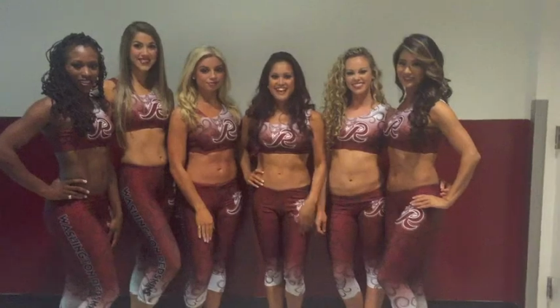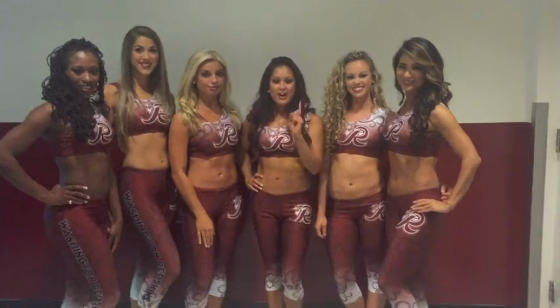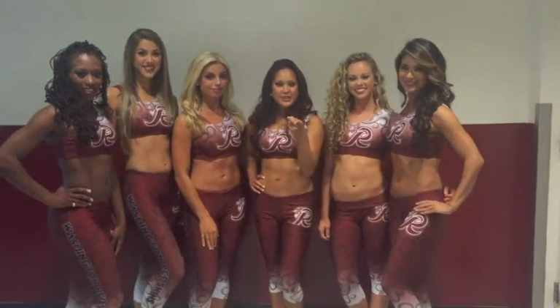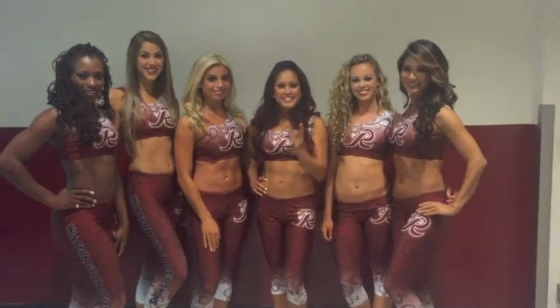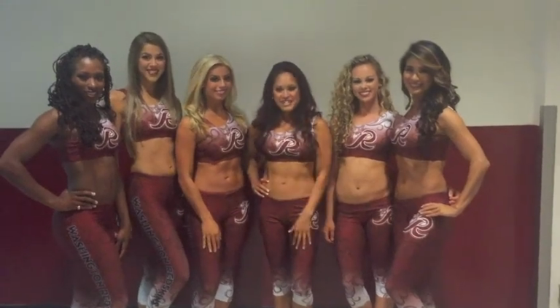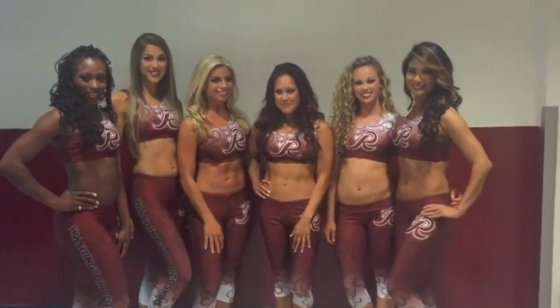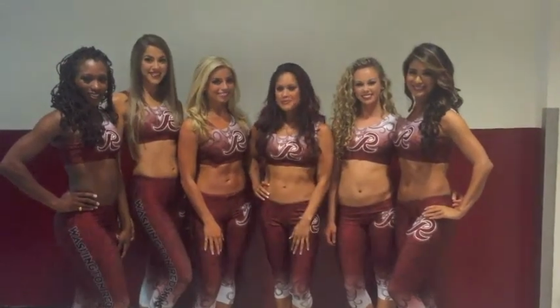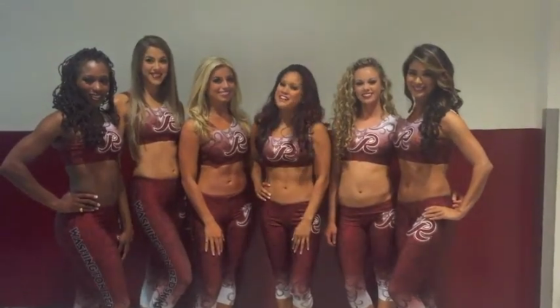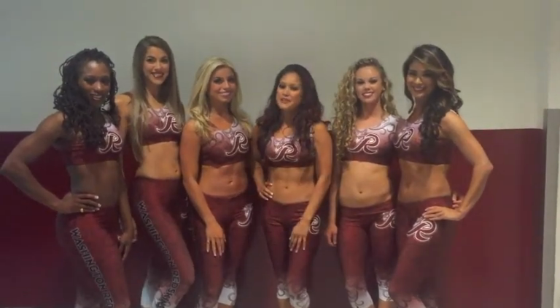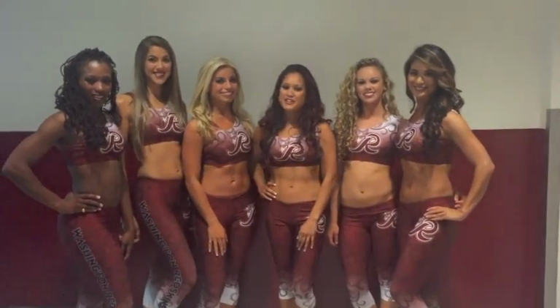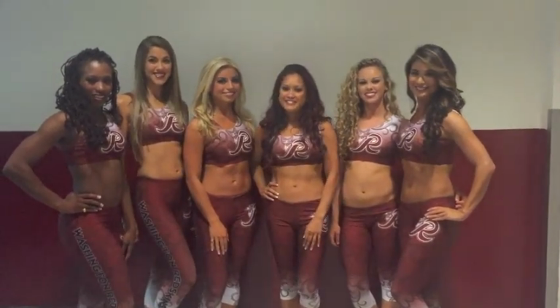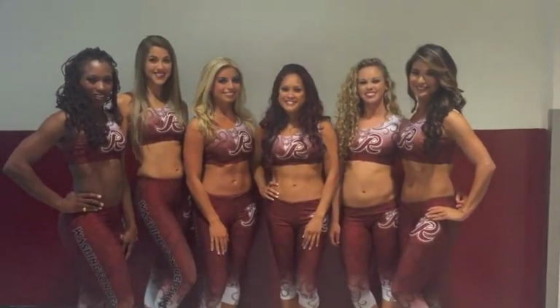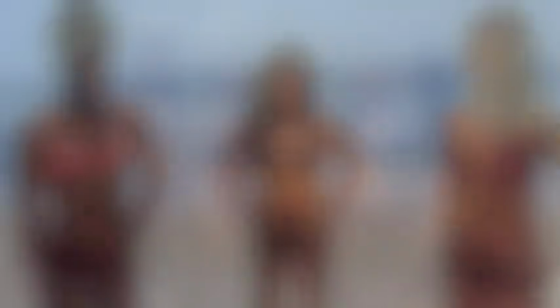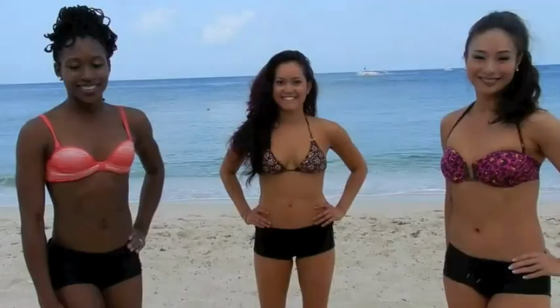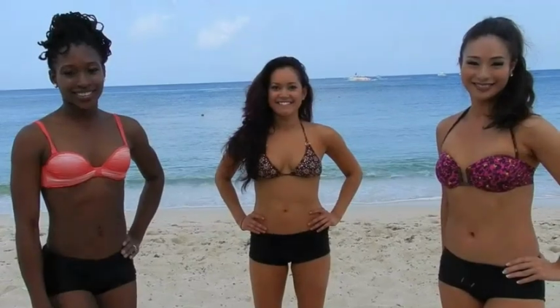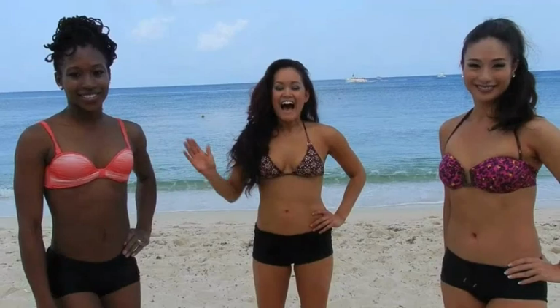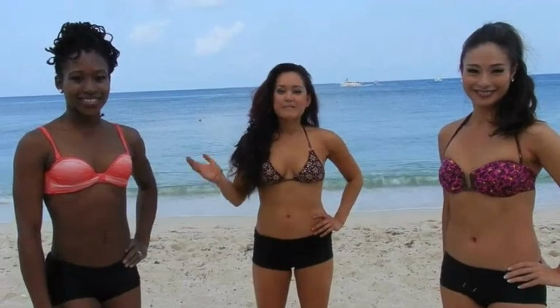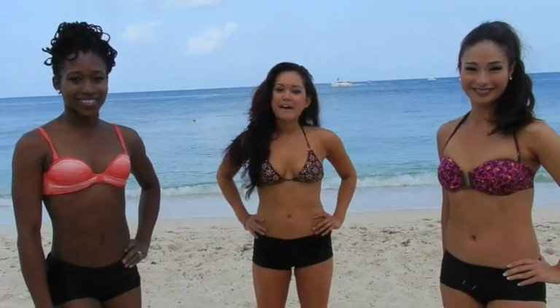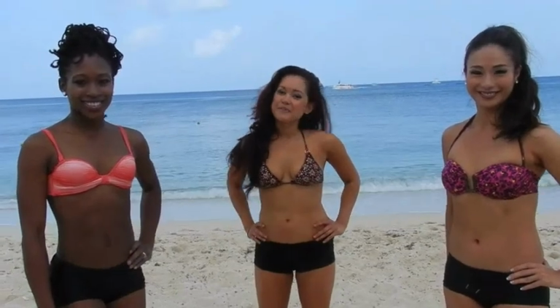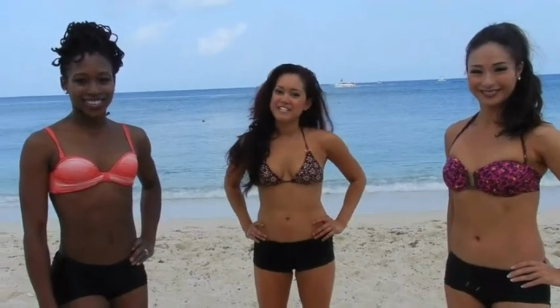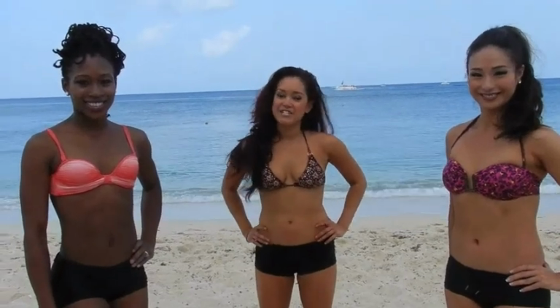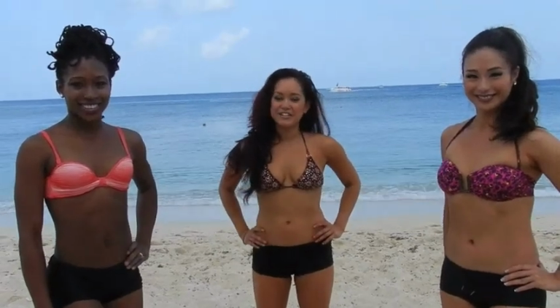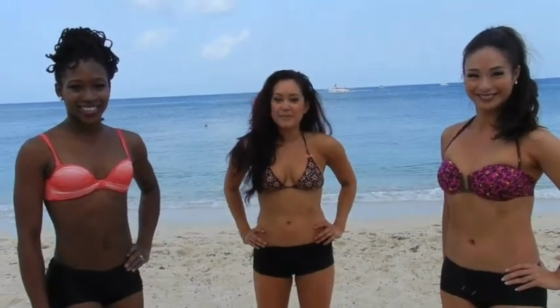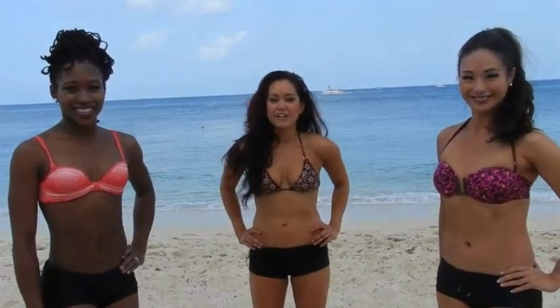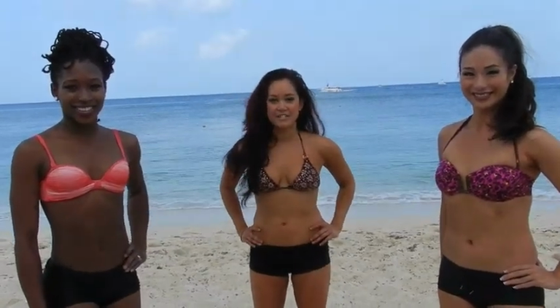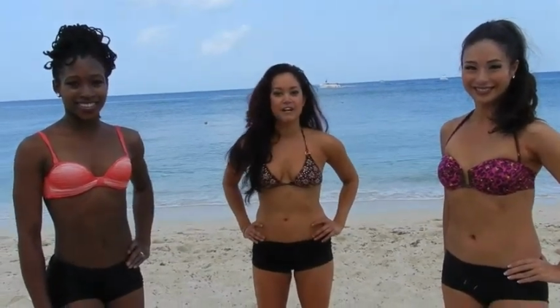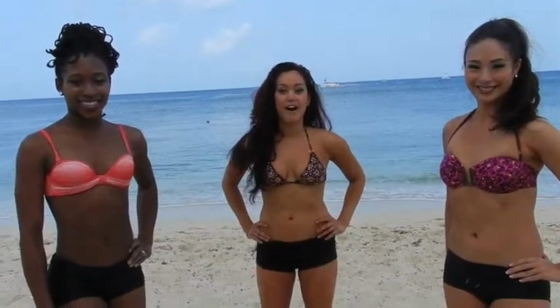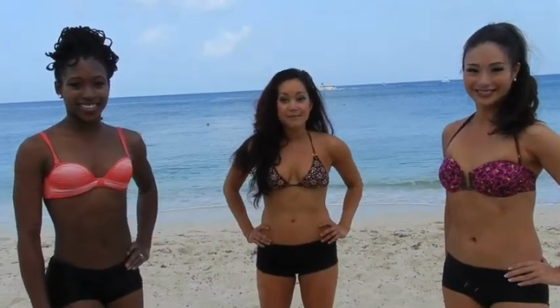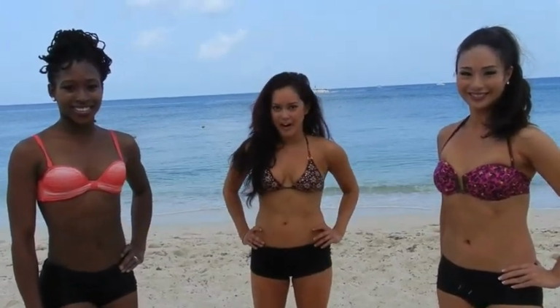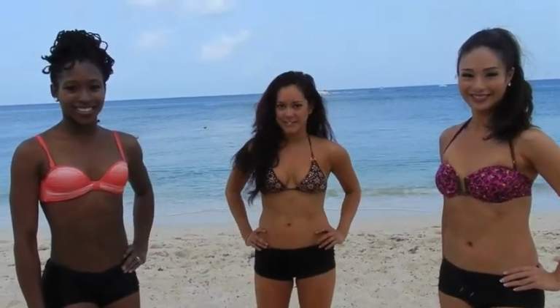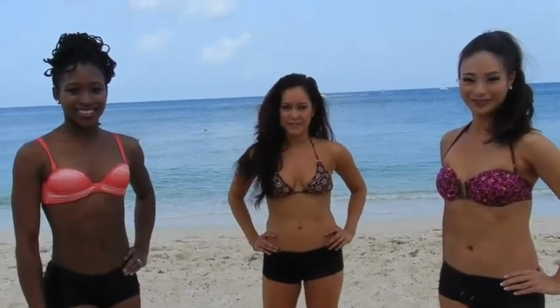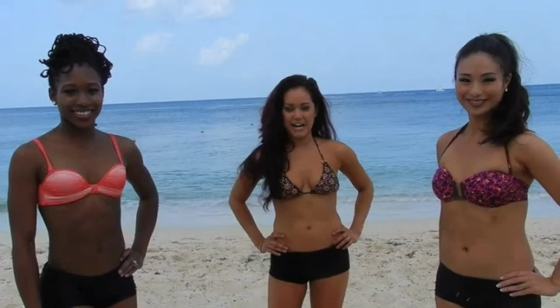Are you looking to get into shape? We've got something for you. Hi, it's Maya with the Redskins Cheerleaders, and we are here to demonstrate an awesome core exercise for you guys.